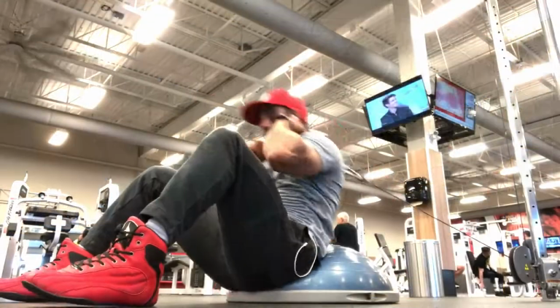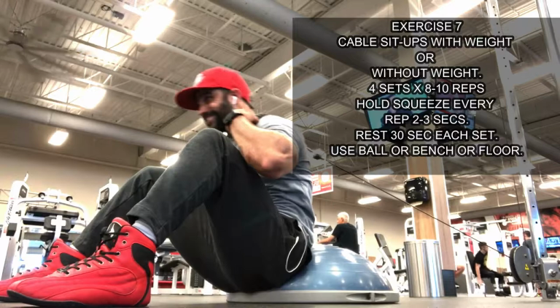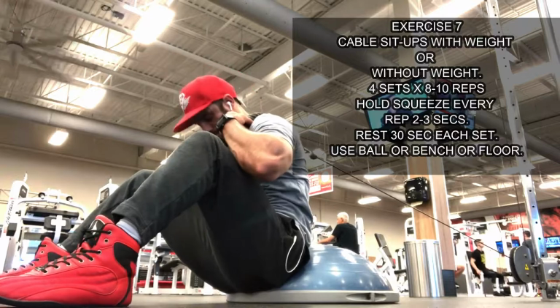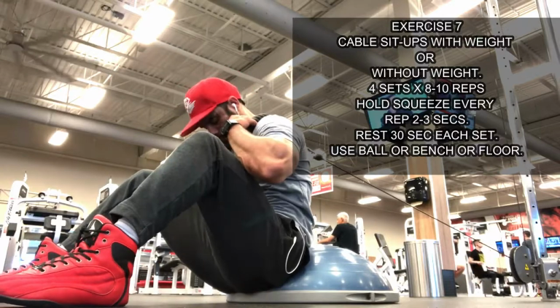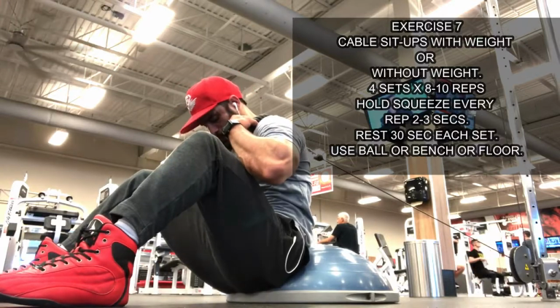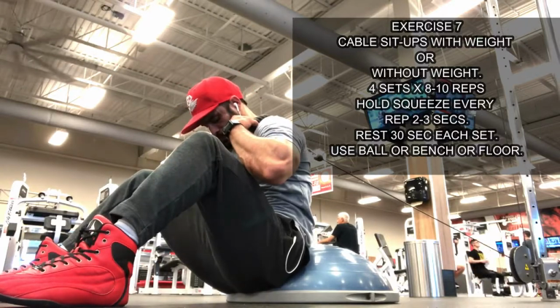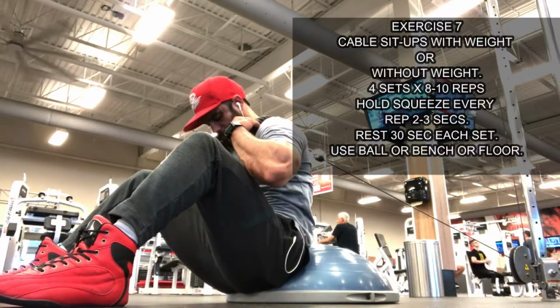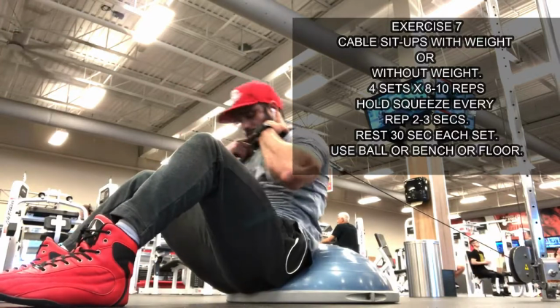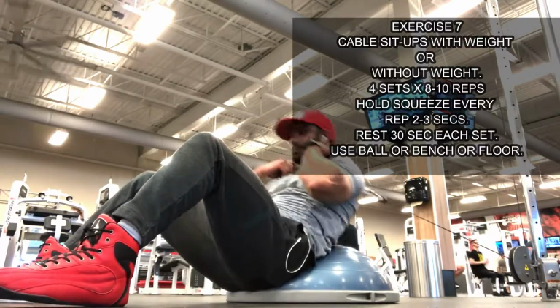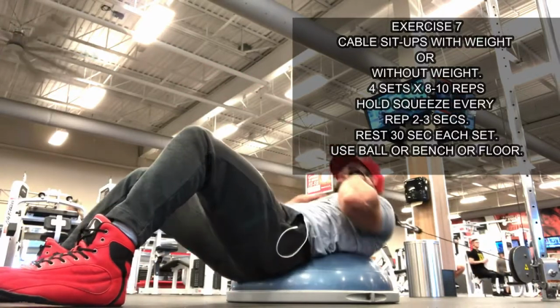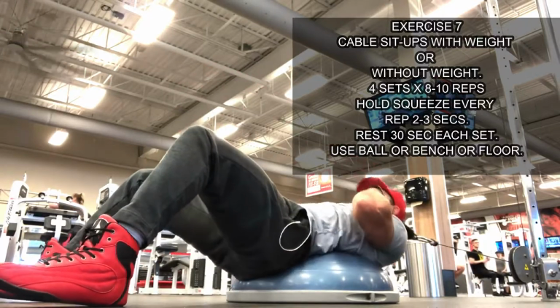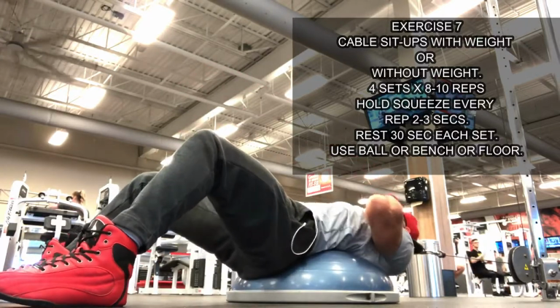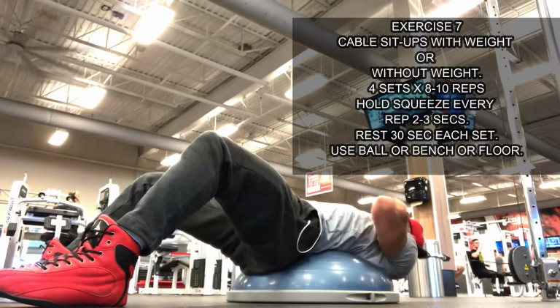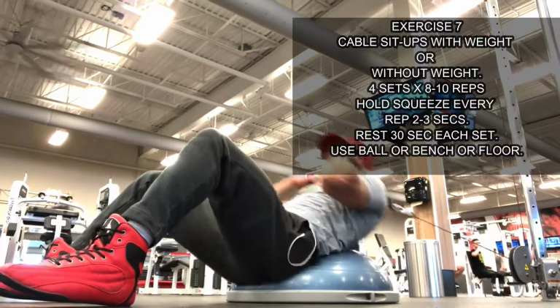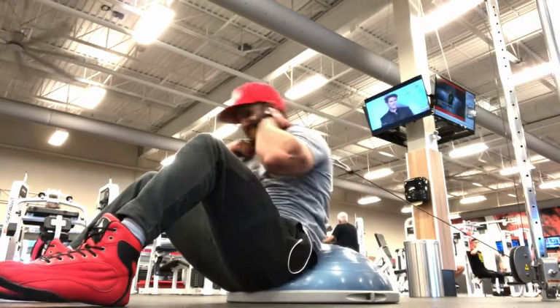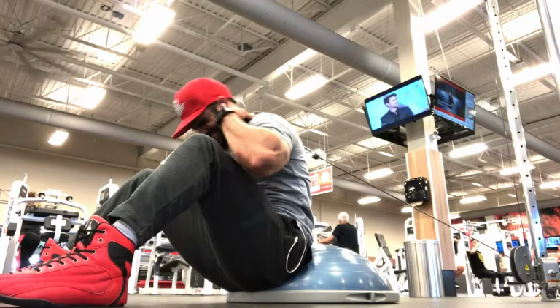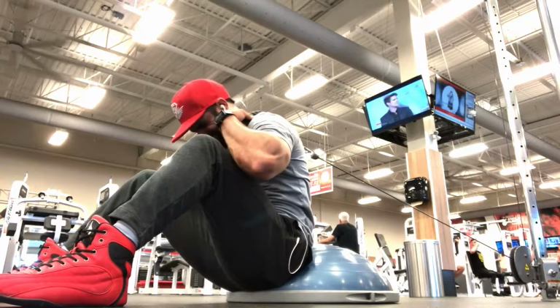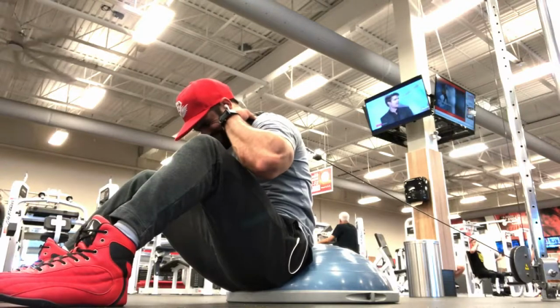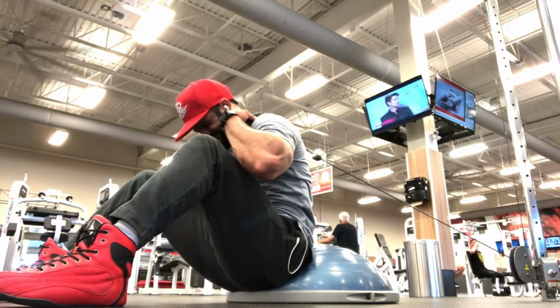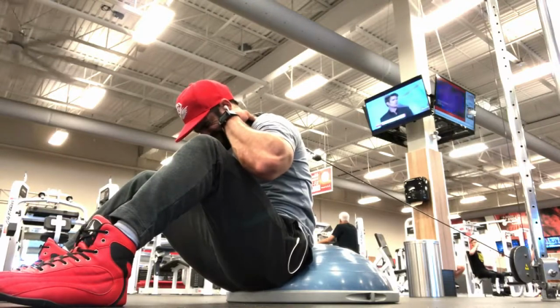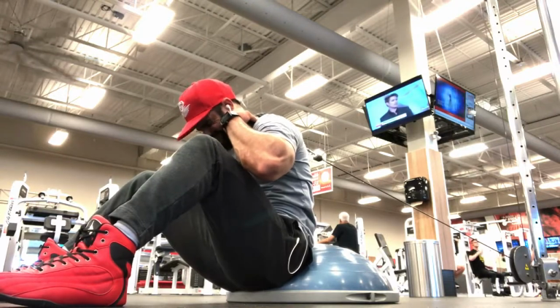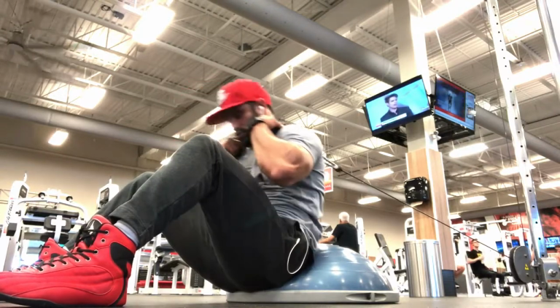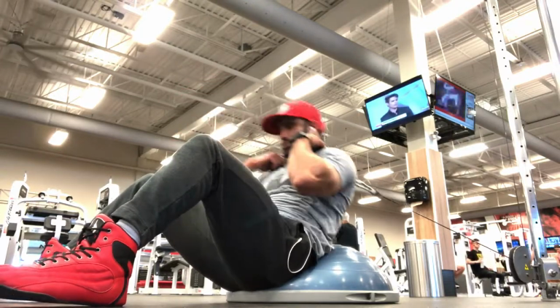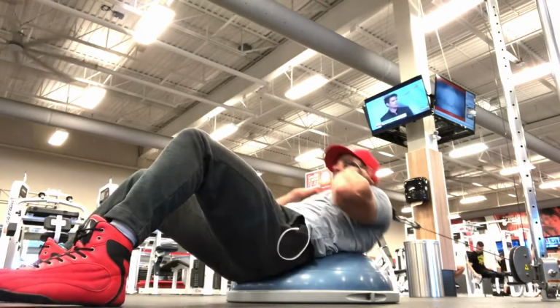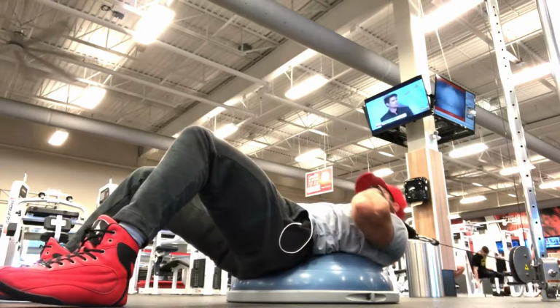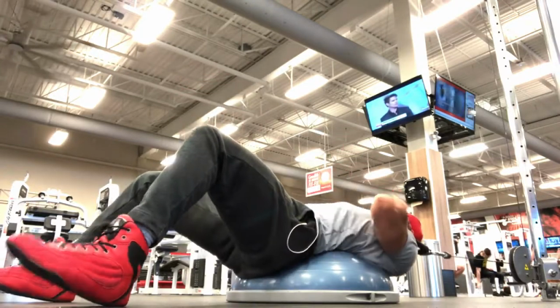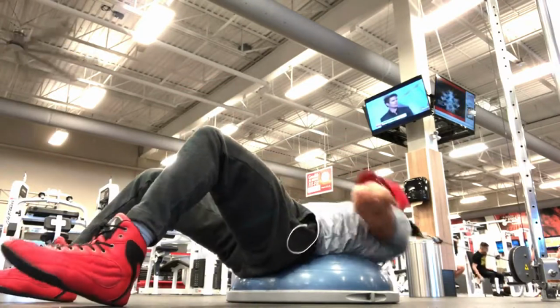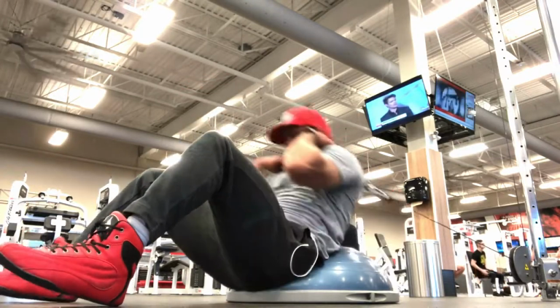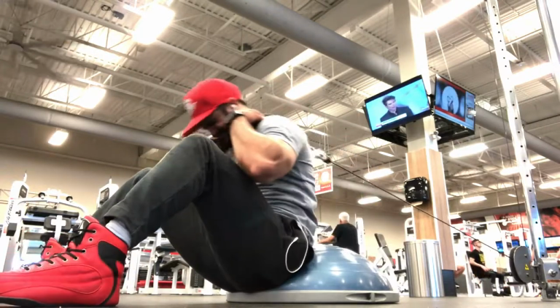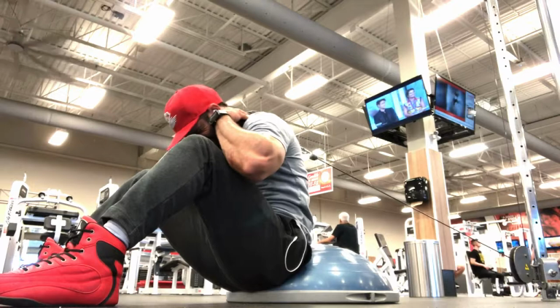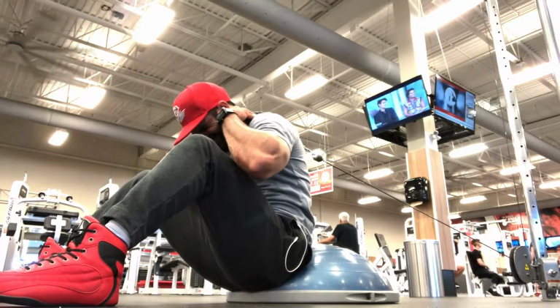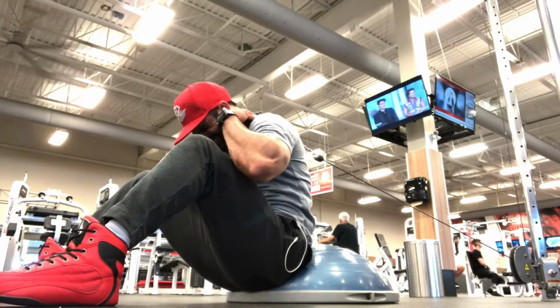Exercise 7 is cable sit-ups with weight. Complete a total of 4 sets with 8 to 10 reps. The target muscles are the abdominal muscles — focus on fully engaging the abs on every rep.